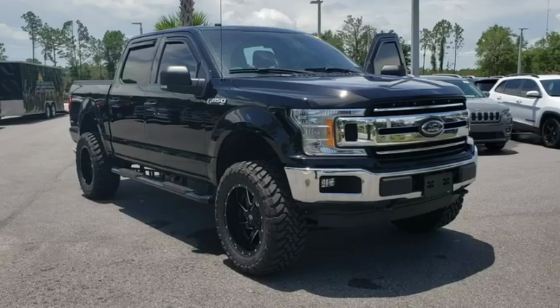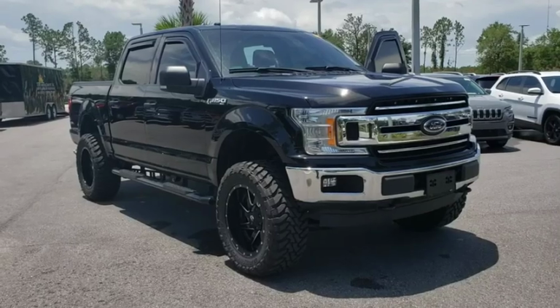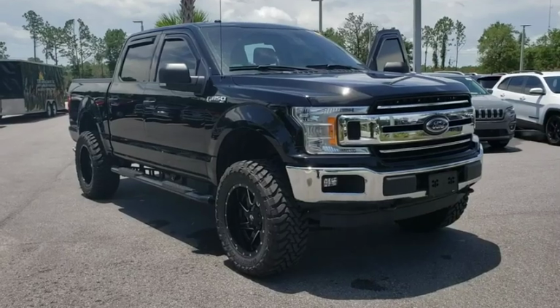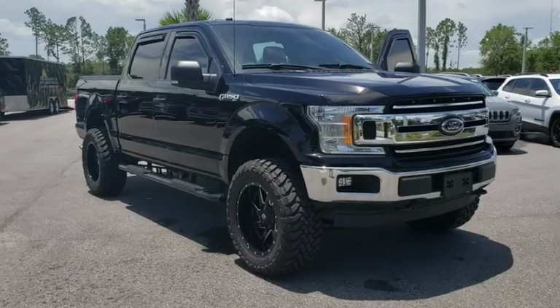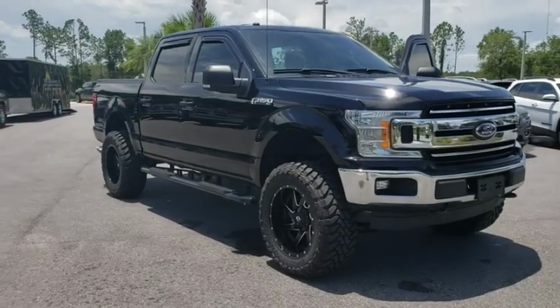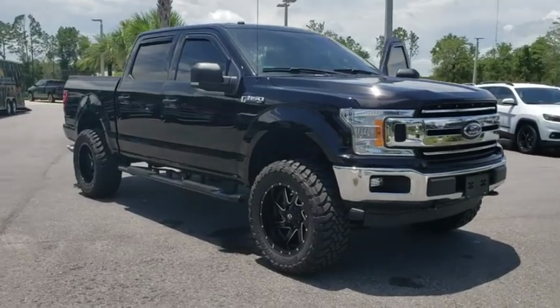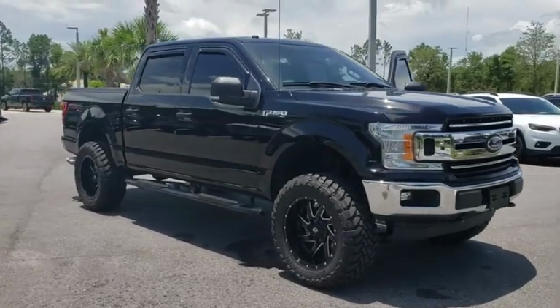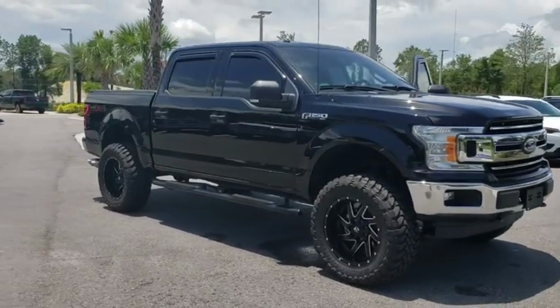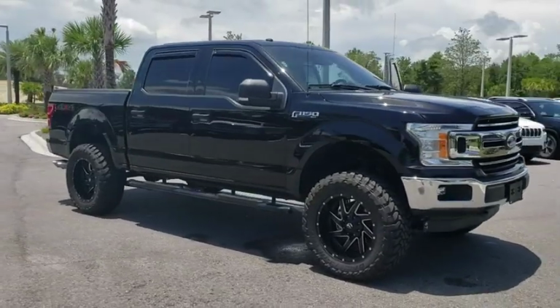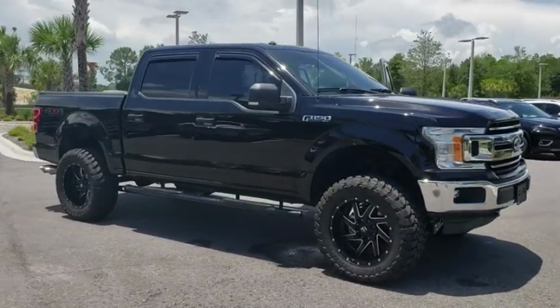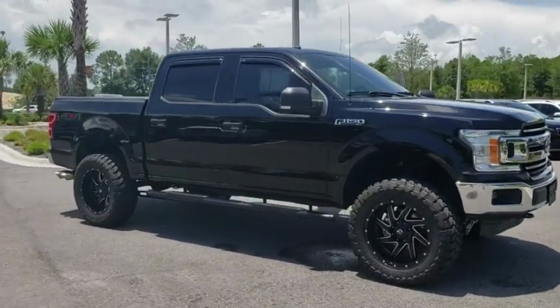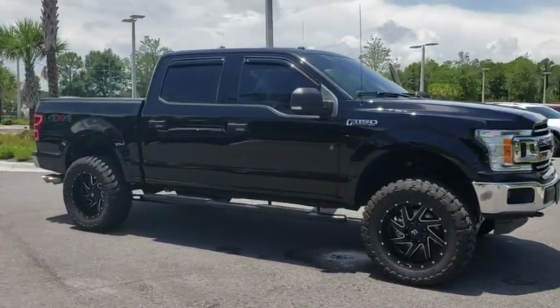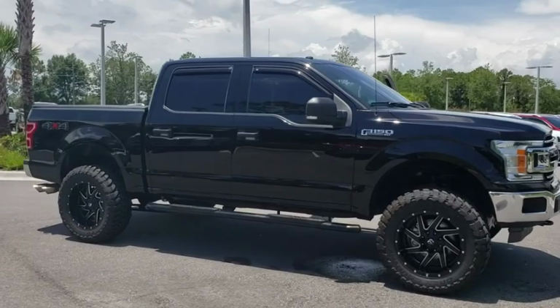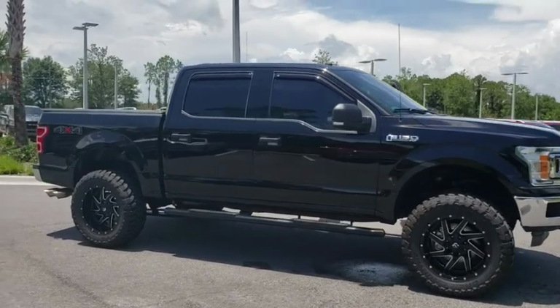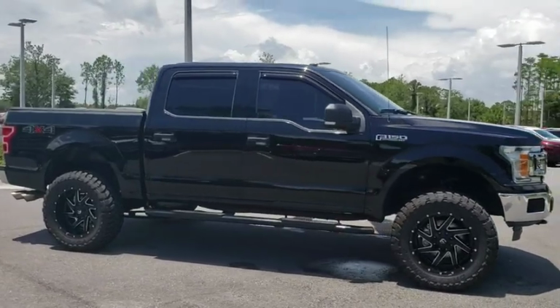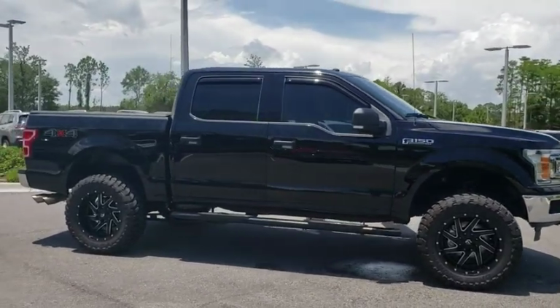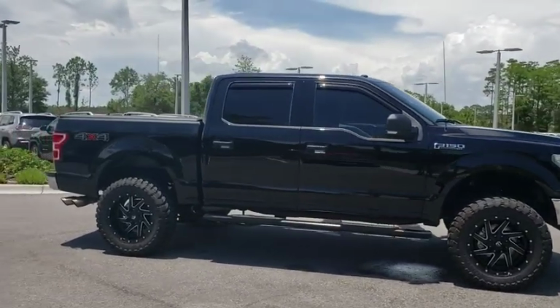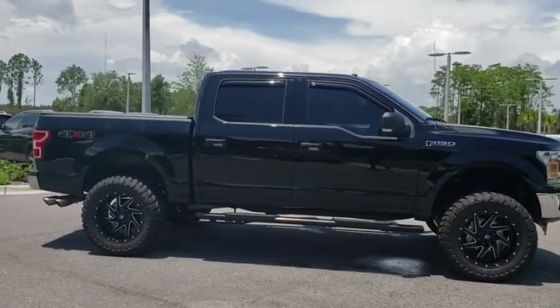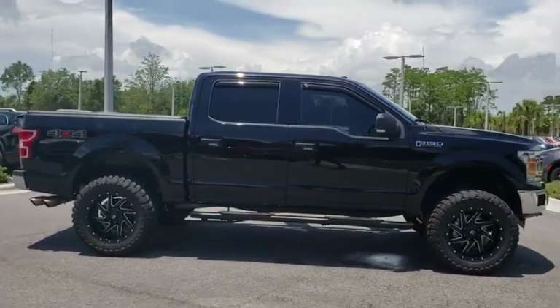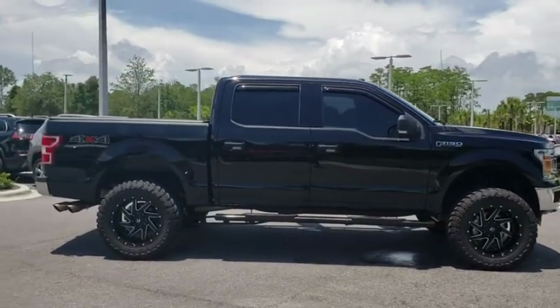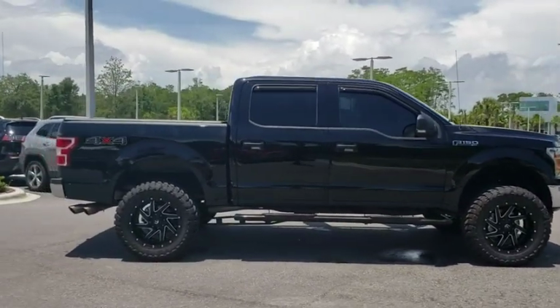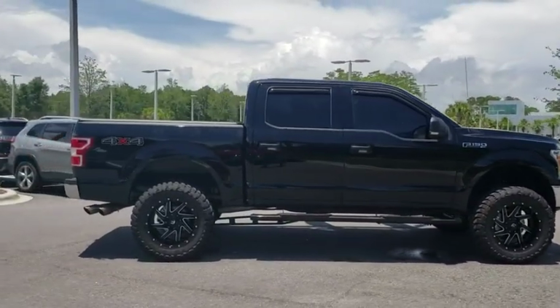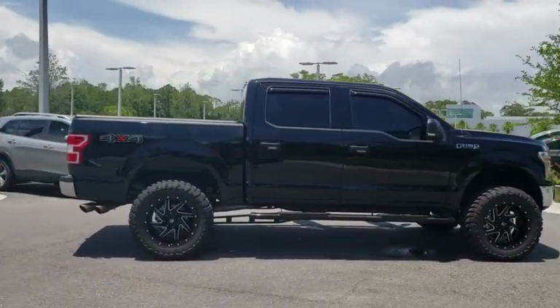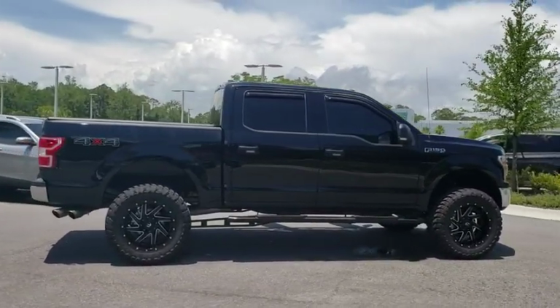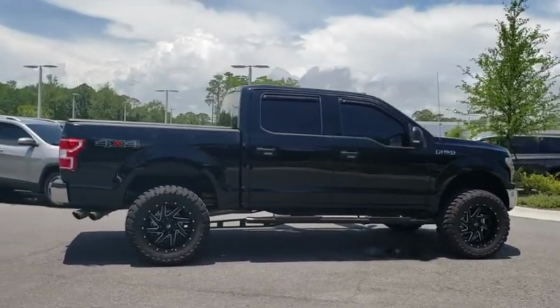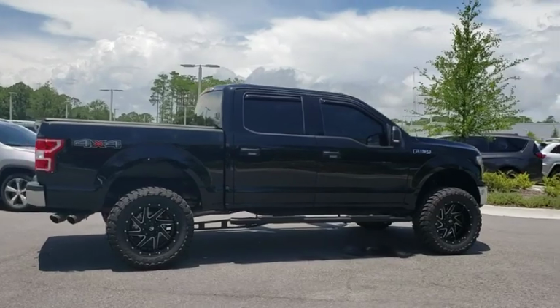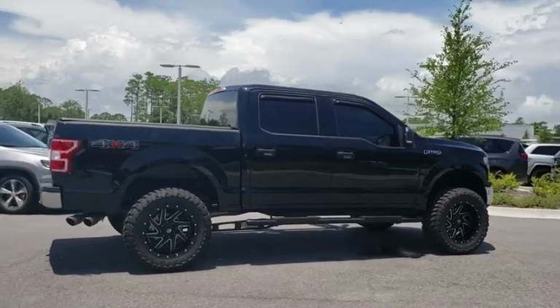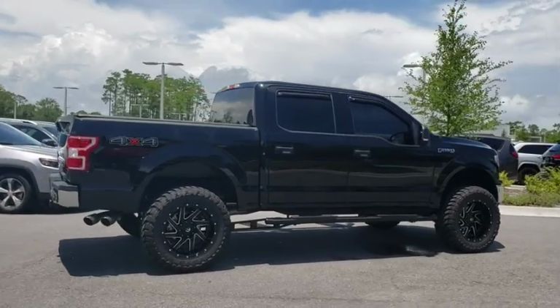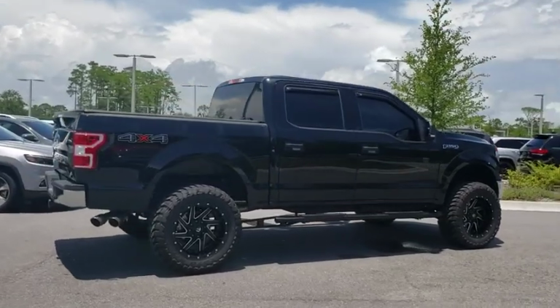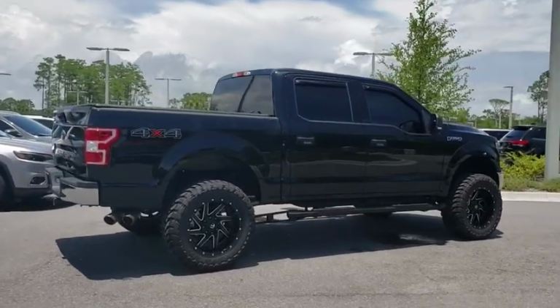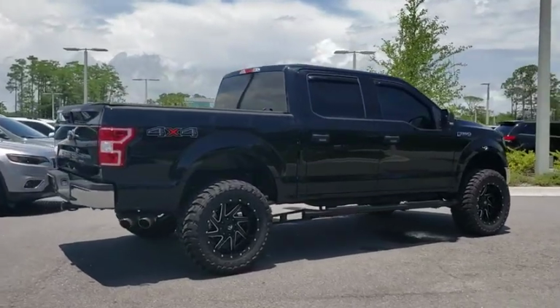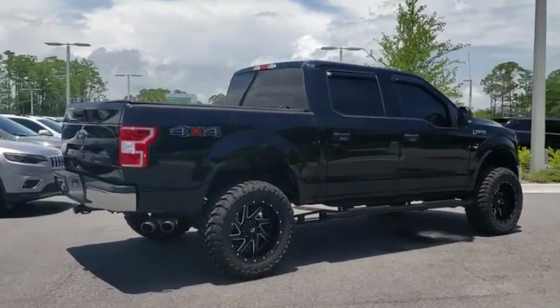2018 Ford F-150. A Ford F-150 knows how to handle any situation. It's built to follow orders. No whining. This vehicle has less than 25,000 miles.